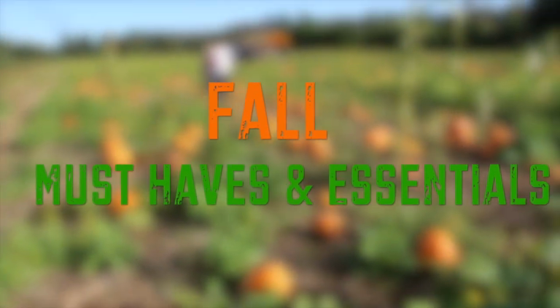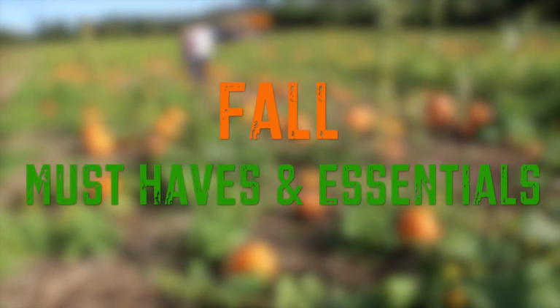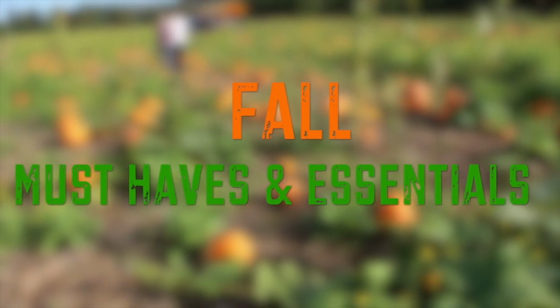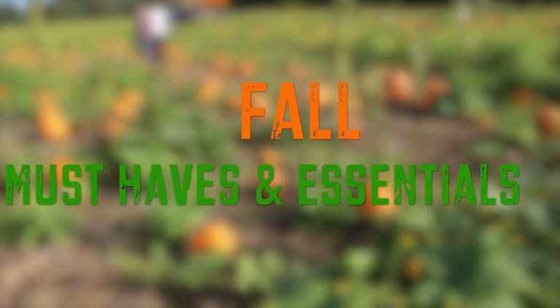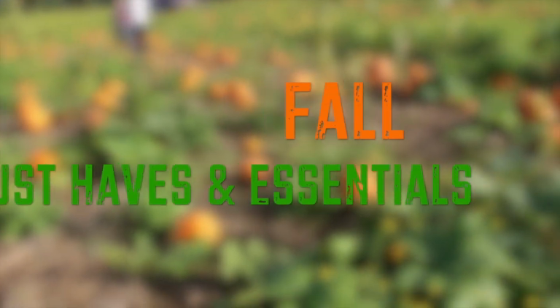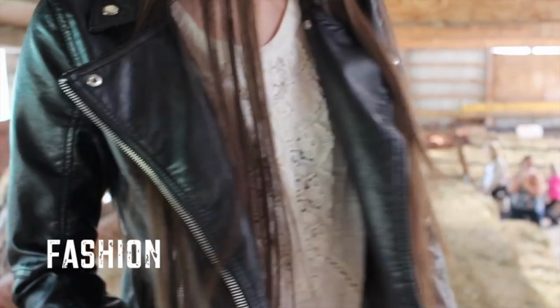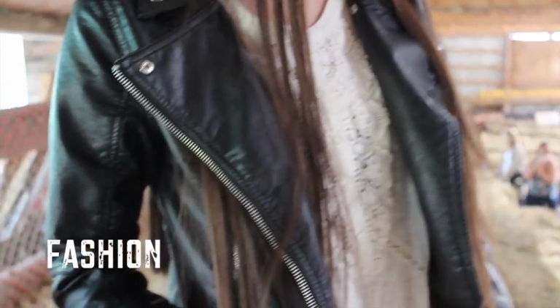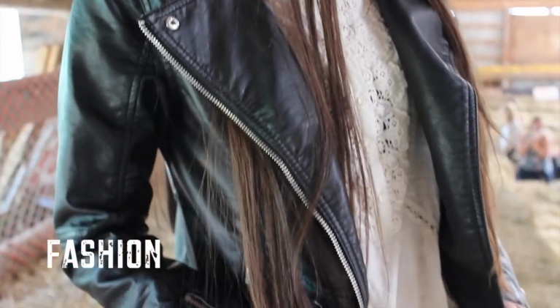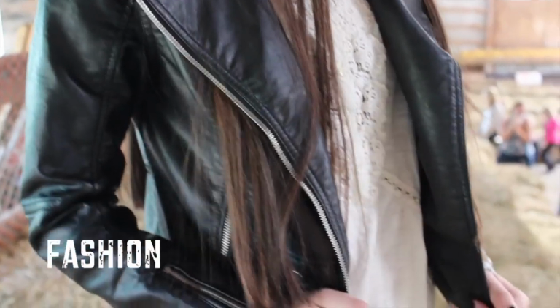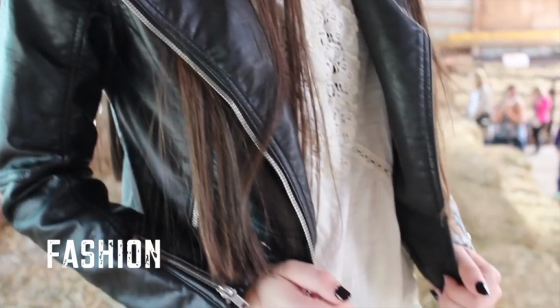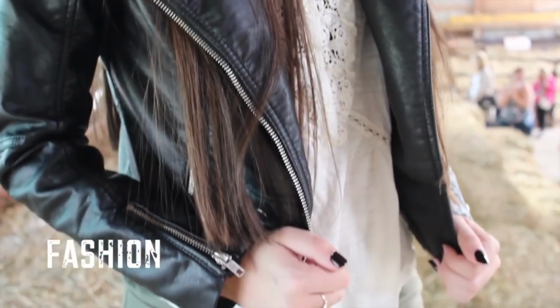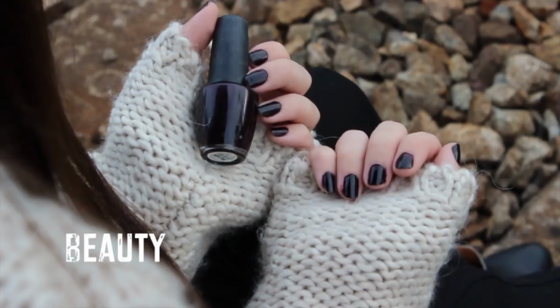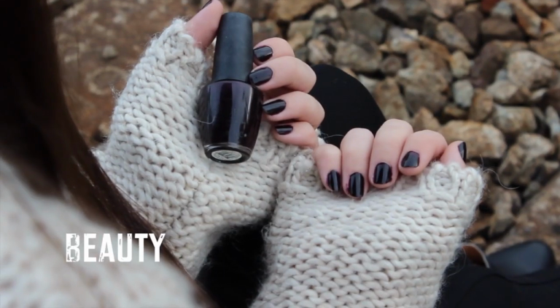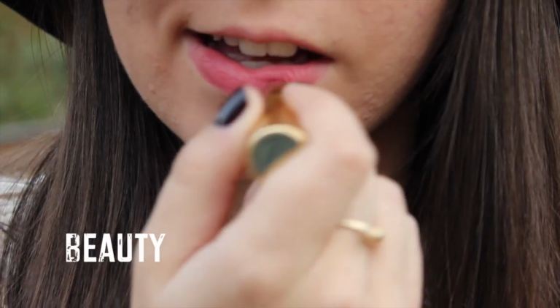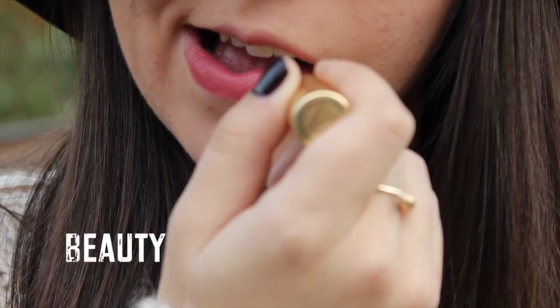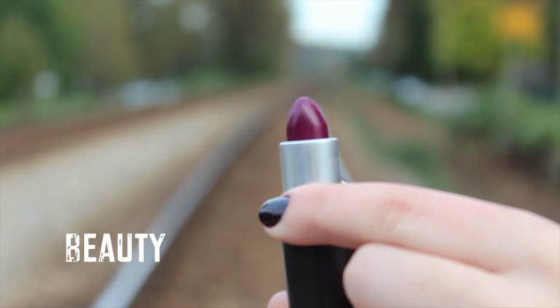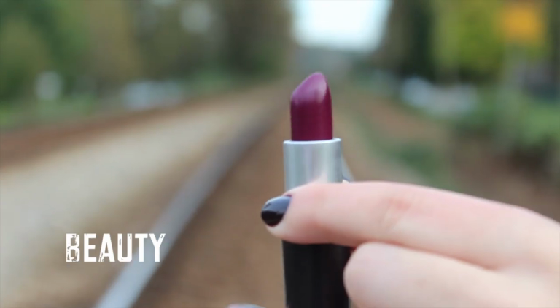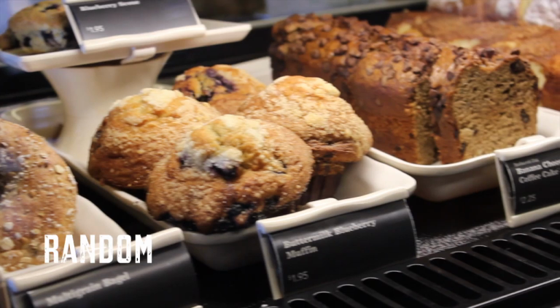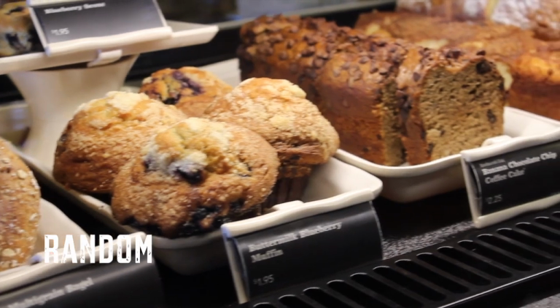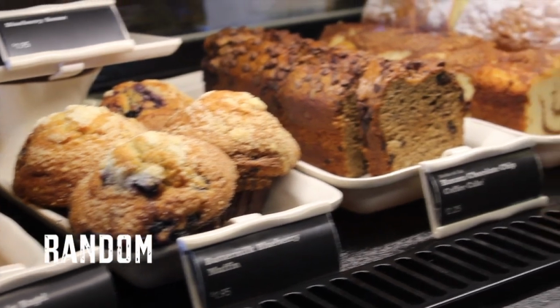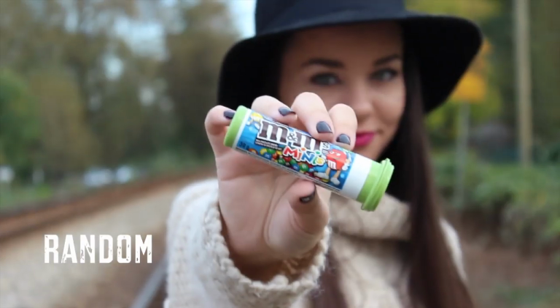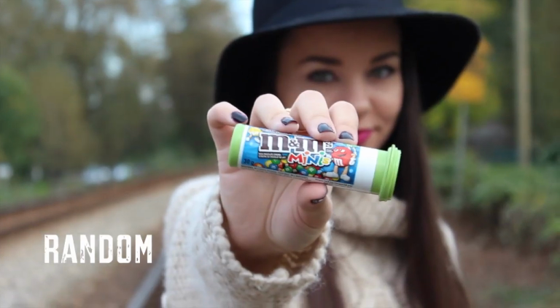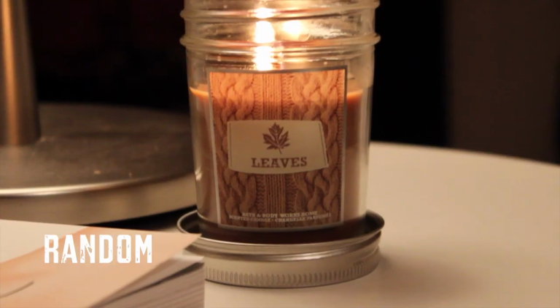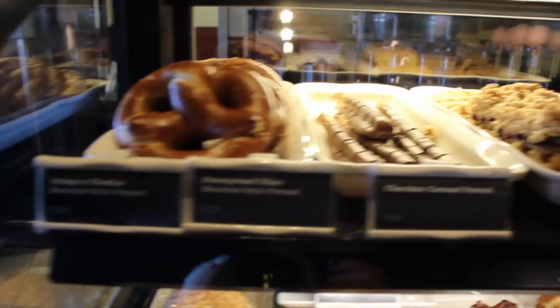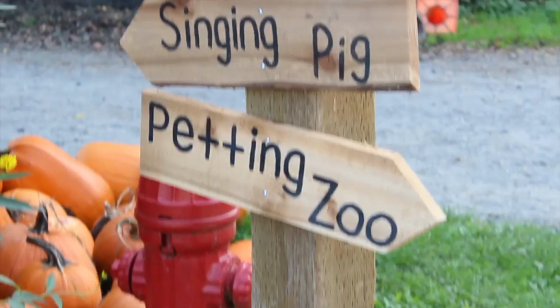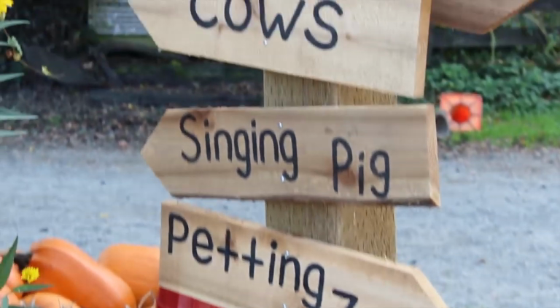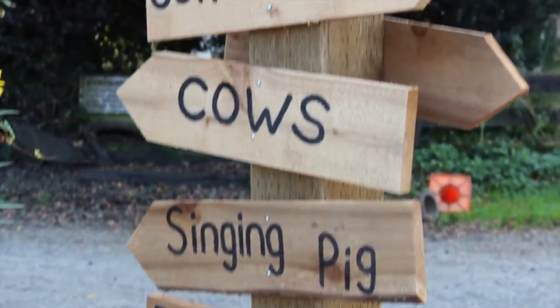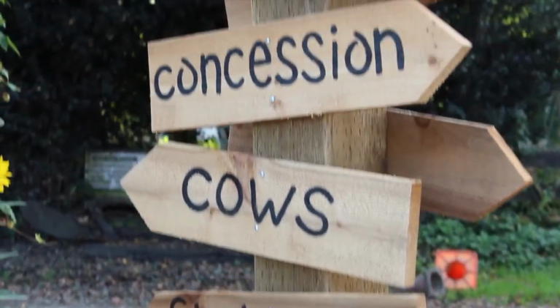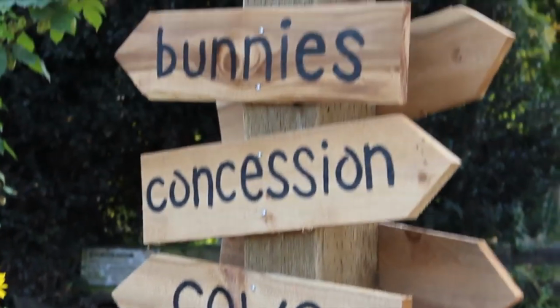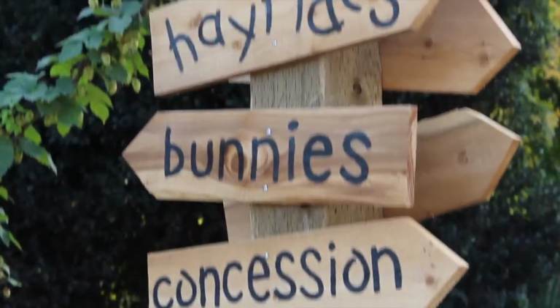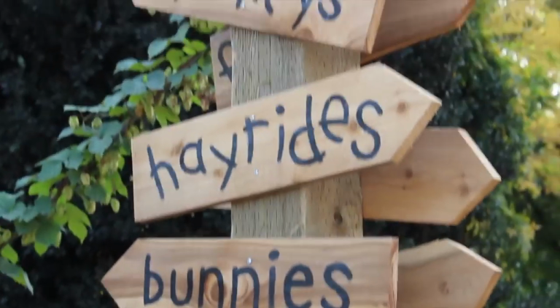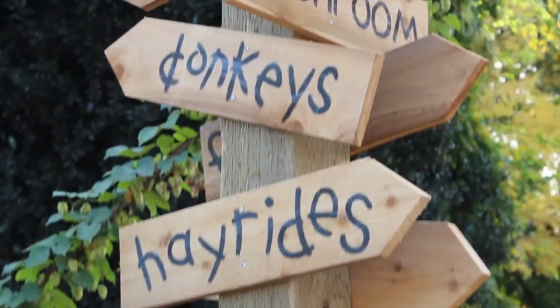Hey guys, so today I'm doing a fall must-haves and essentials video. I'm going to be showing you fashion stuff, beauty stuff, and random stuff. So I guess we'll just get into it.